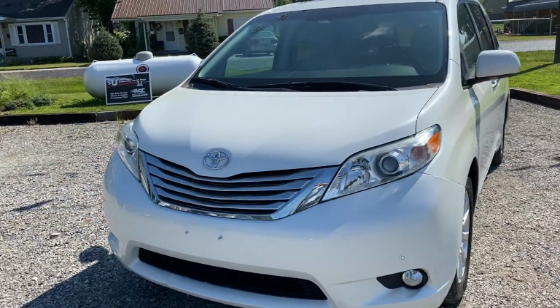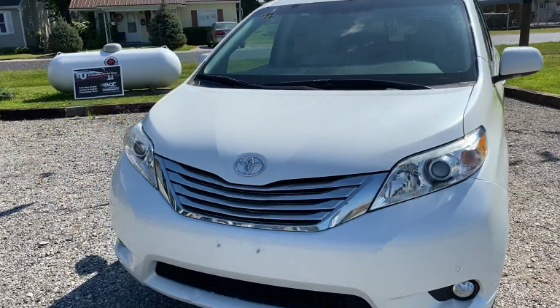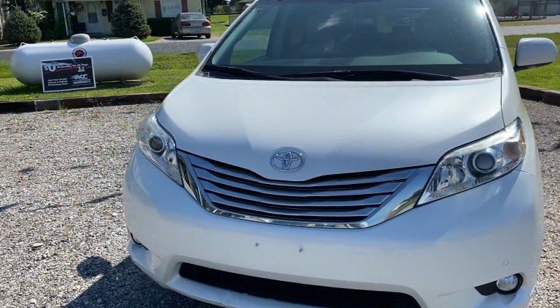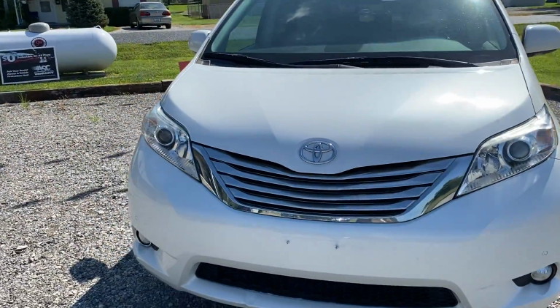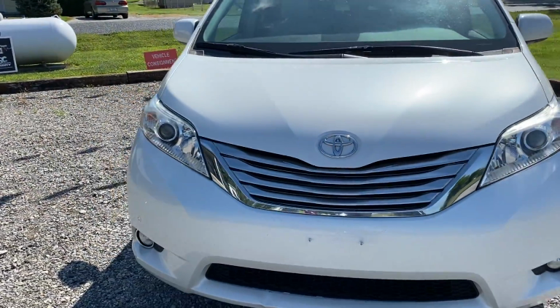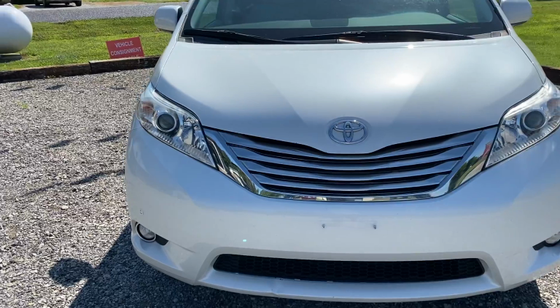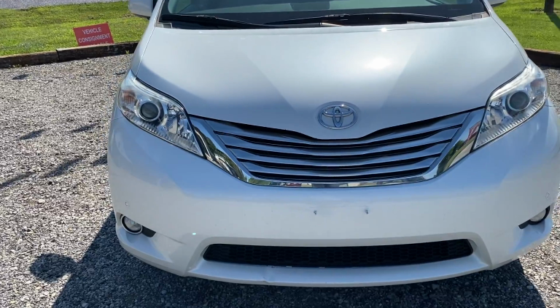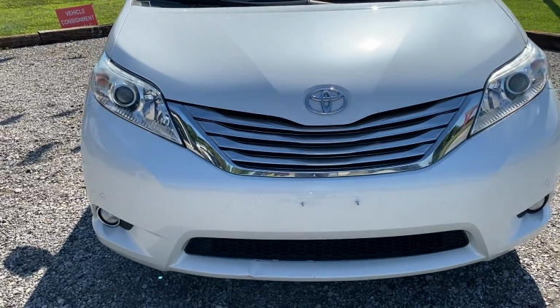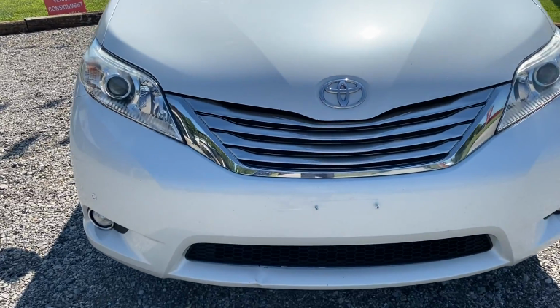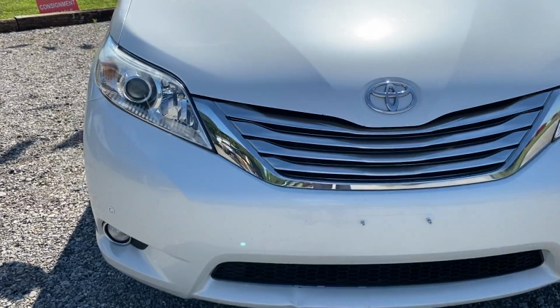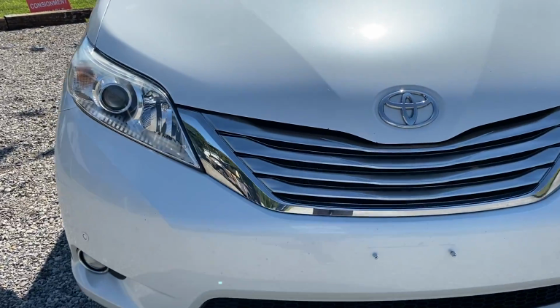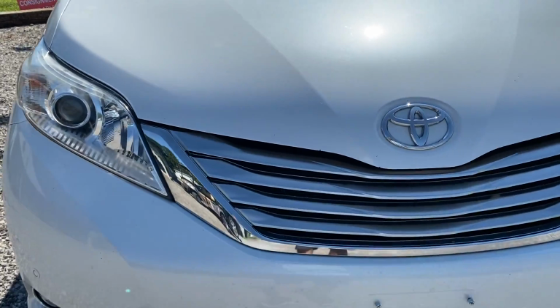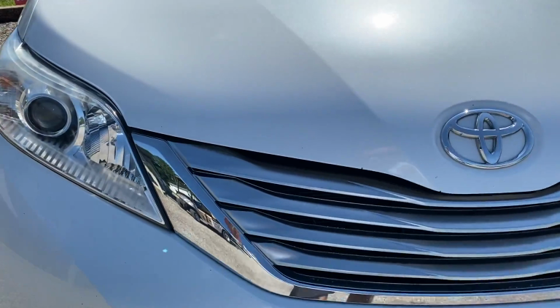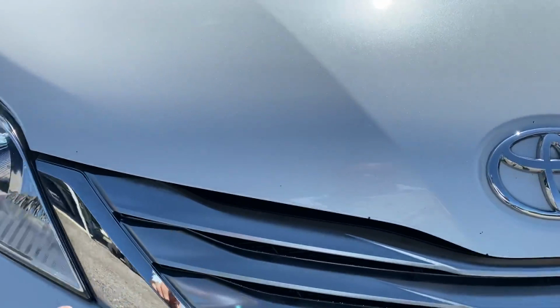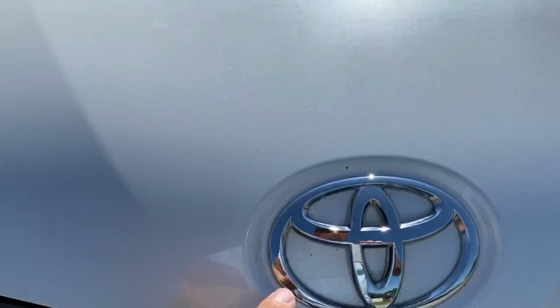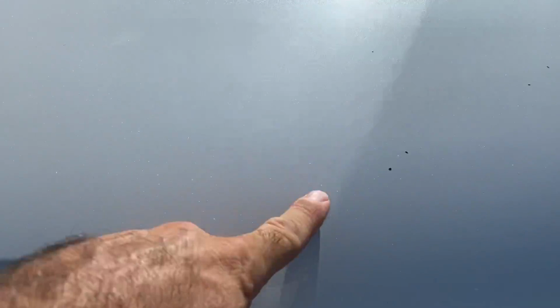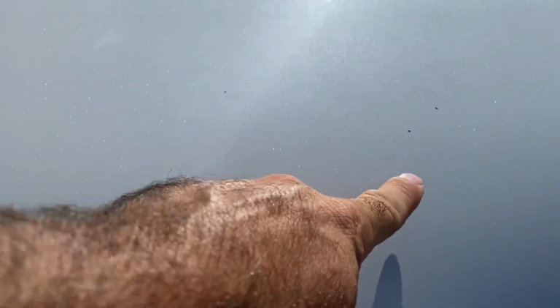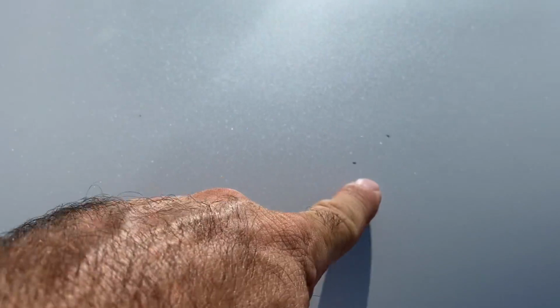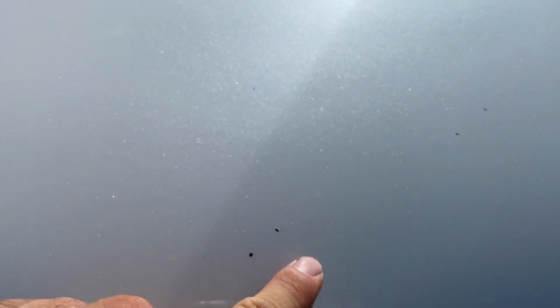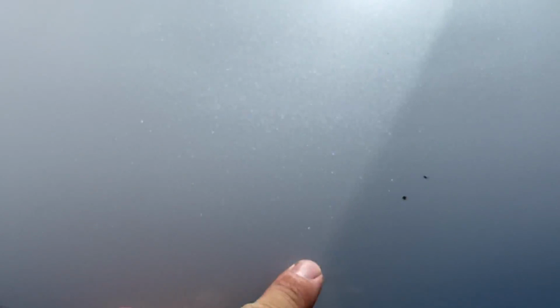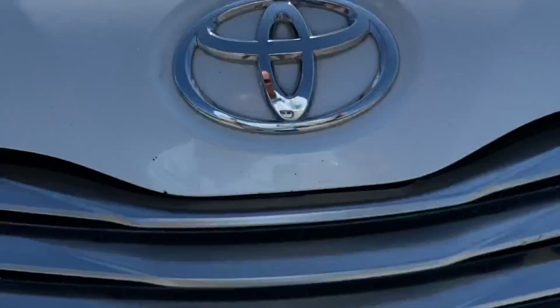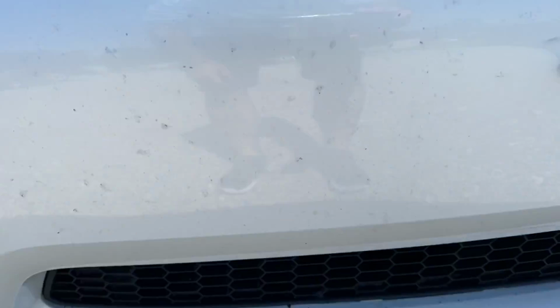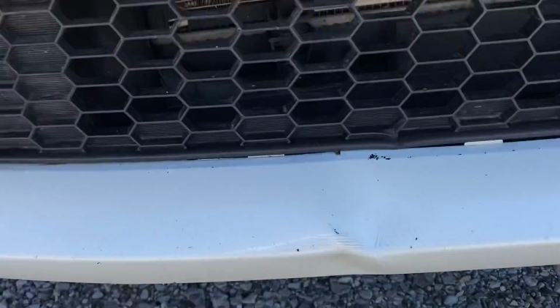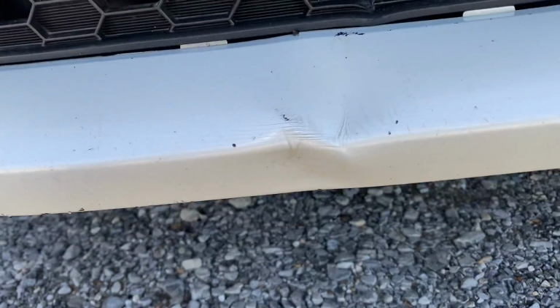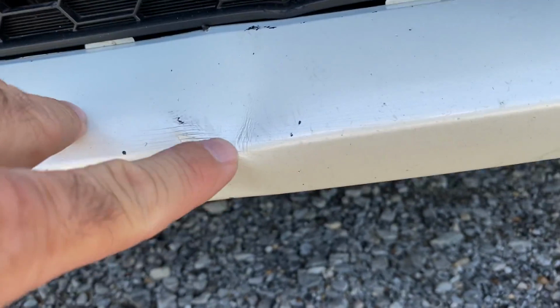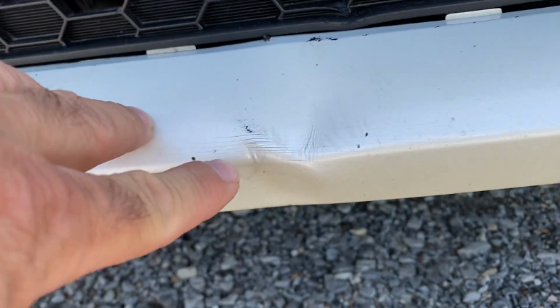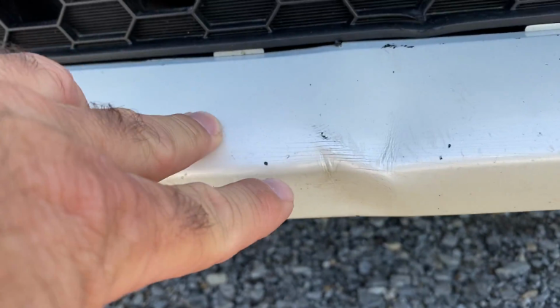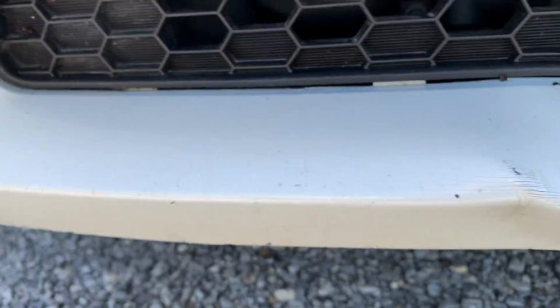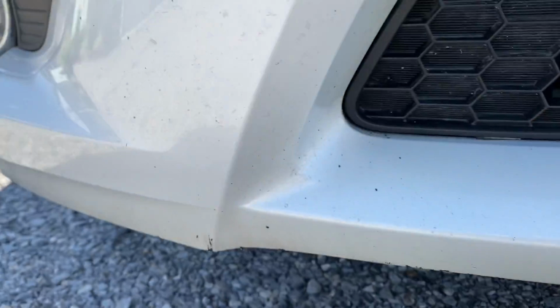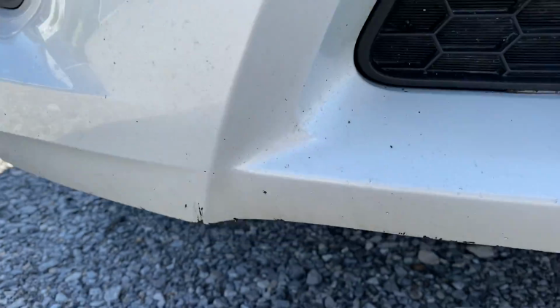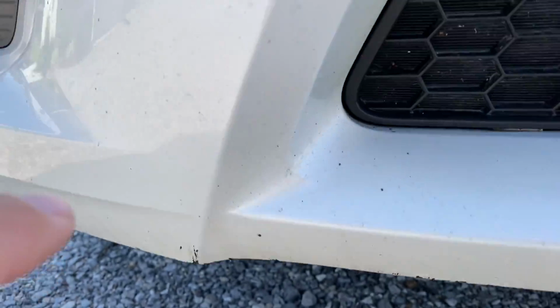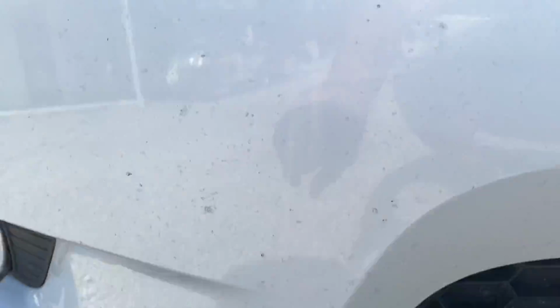We're gonna go around and see any imperfections of the vehicle. We're gonna start with the front — you're gonna have rock chips and so on and so forth. There's going to be some across the front of the hood here, you can kind of see a few. There is a small dent right here along with some rock chips.